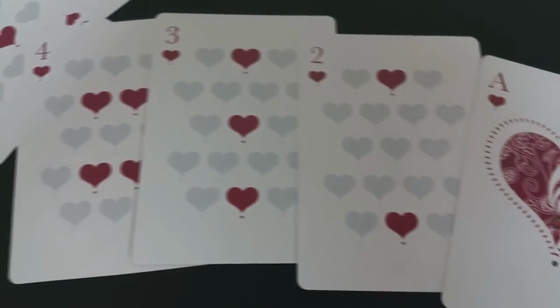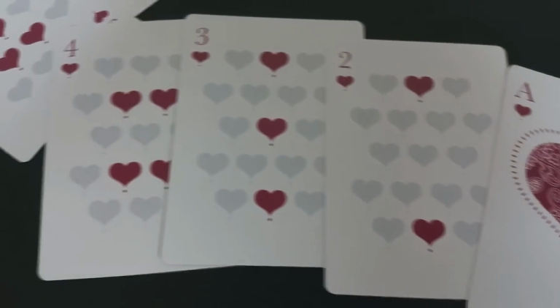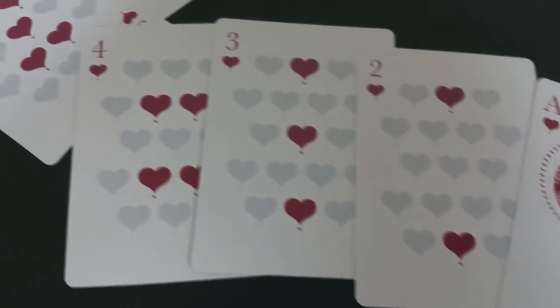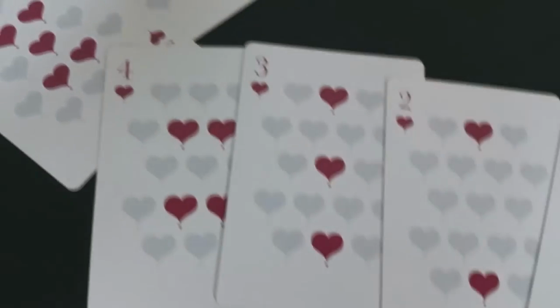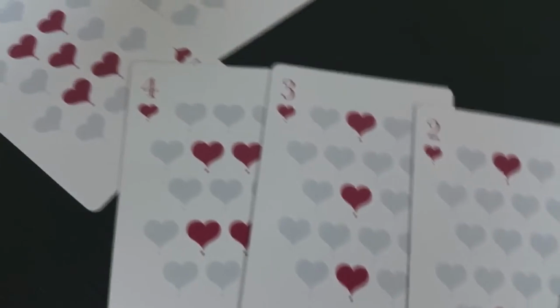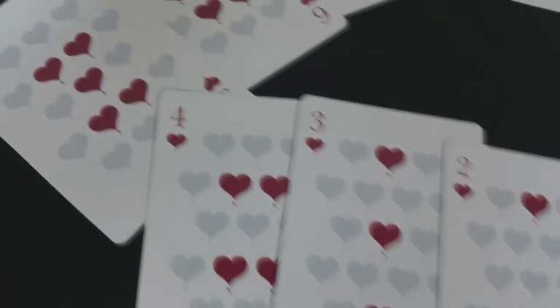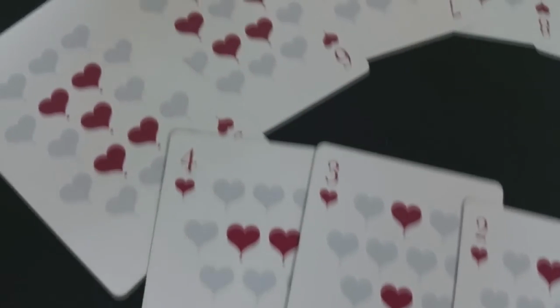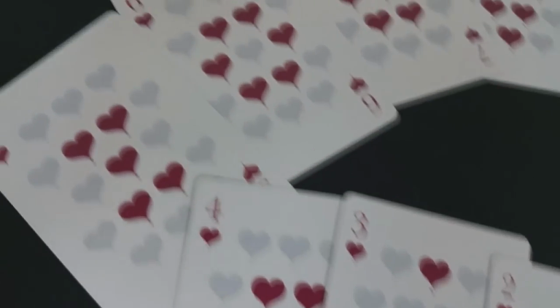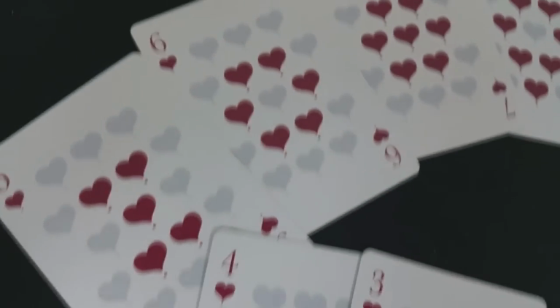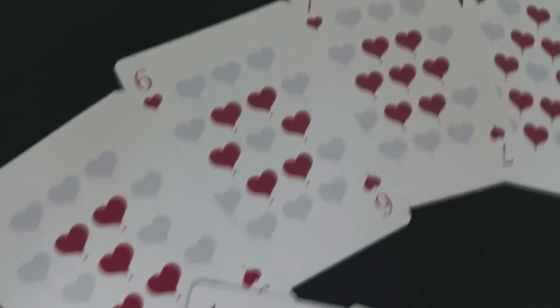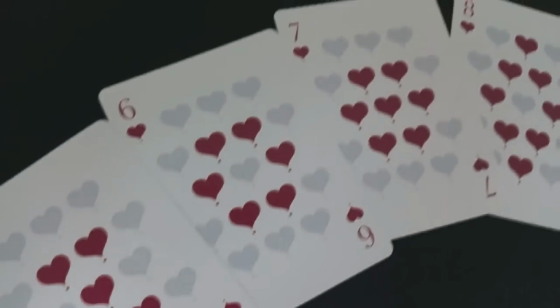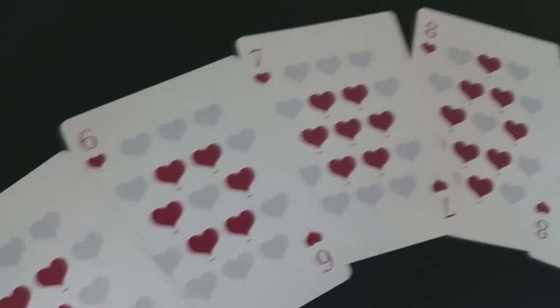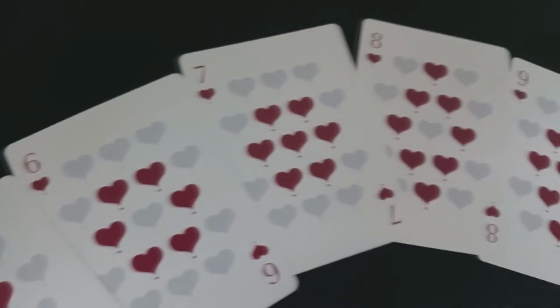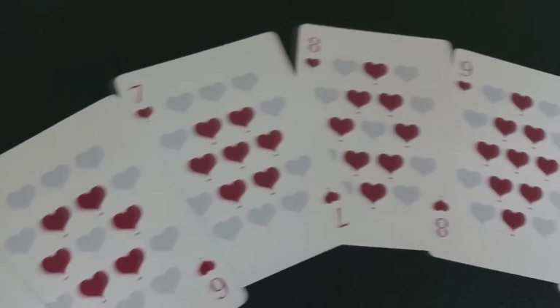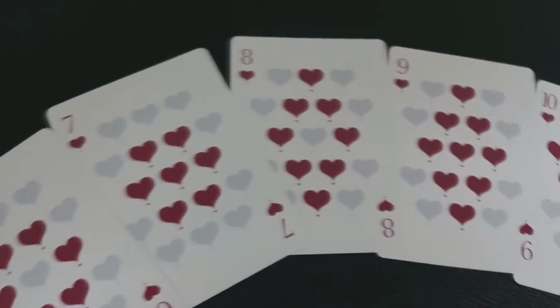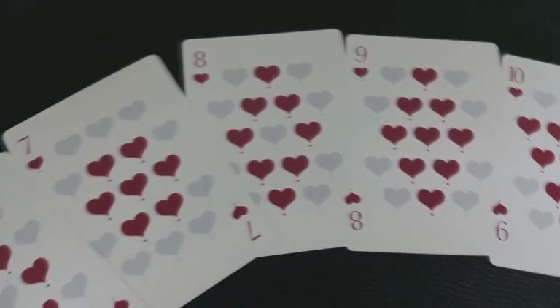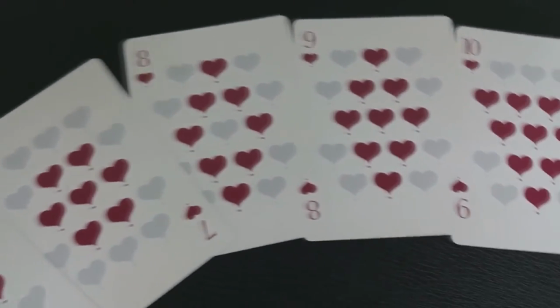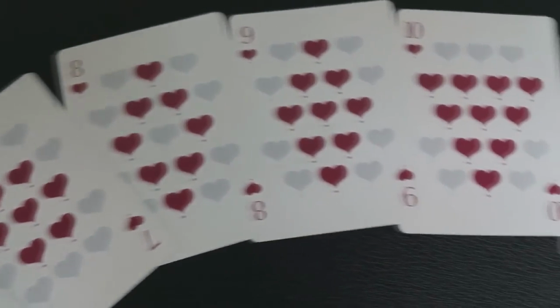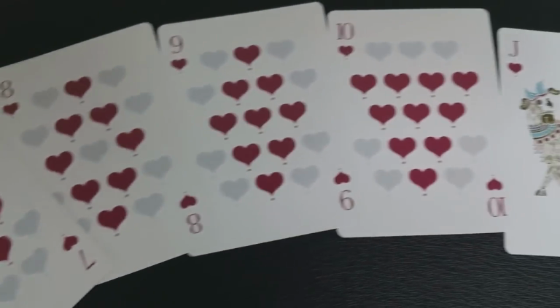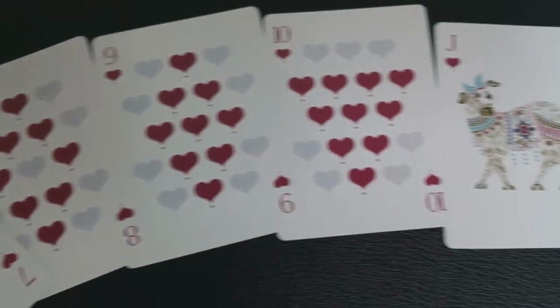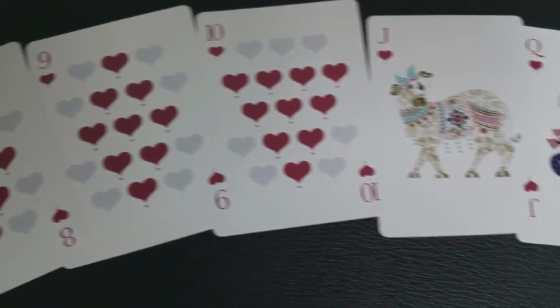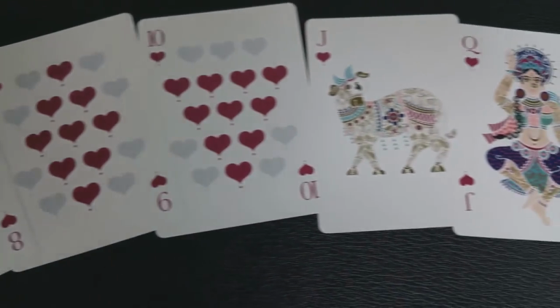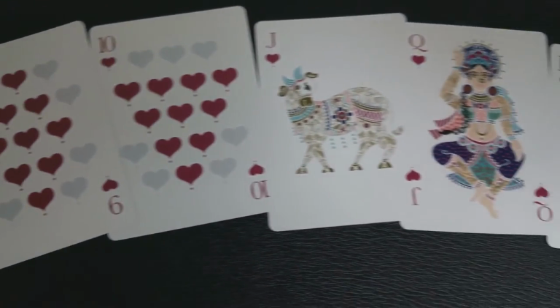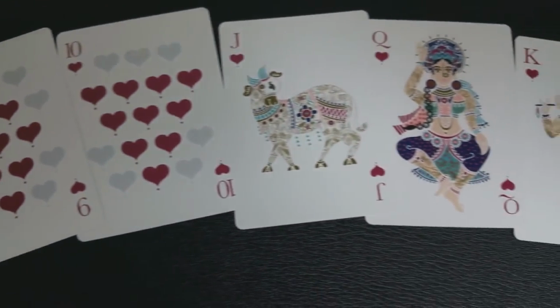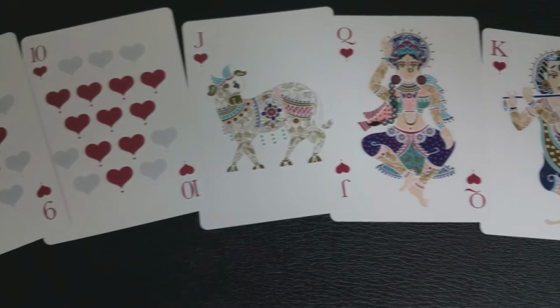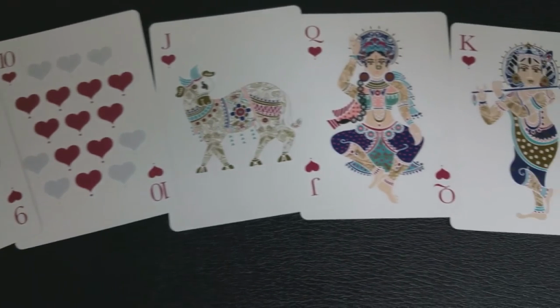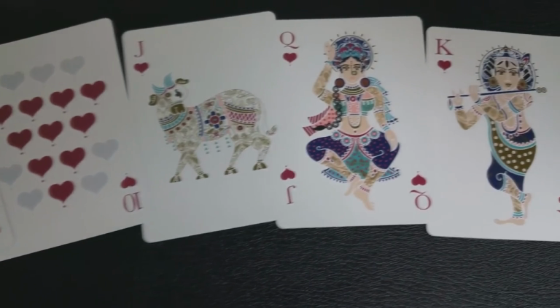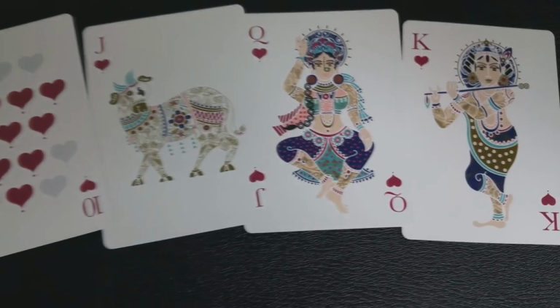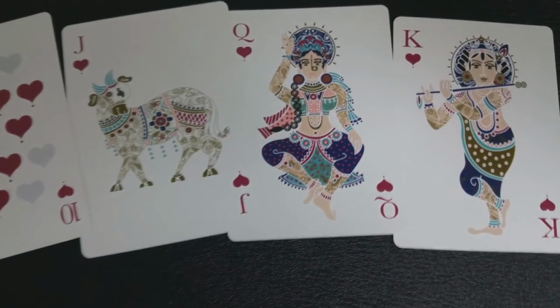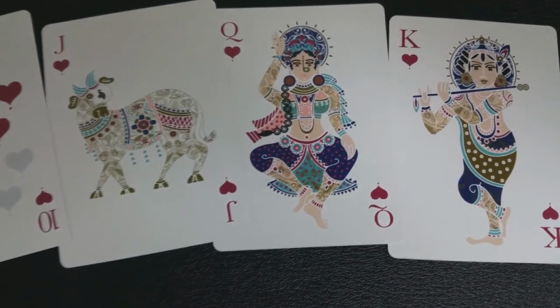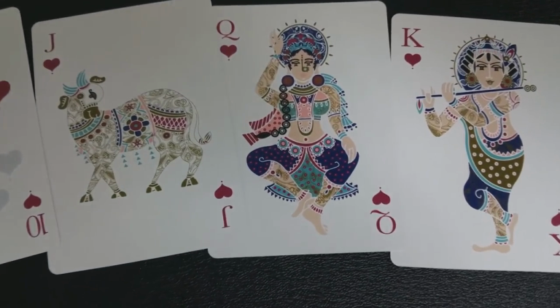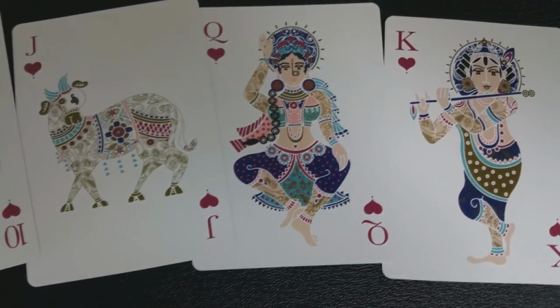In addition to all of that, there is the possibility that backers of the Divine Art deck will also receive a digital copy of a Divine Art booklet that'll go even further into the Hindu mythology.